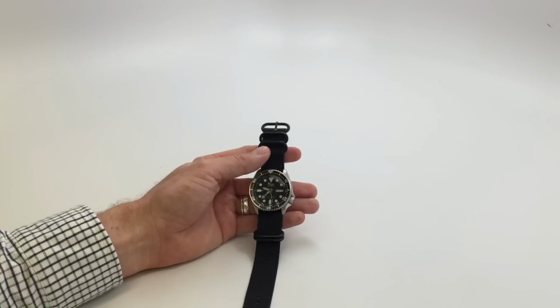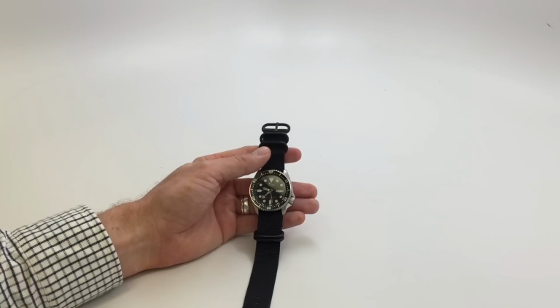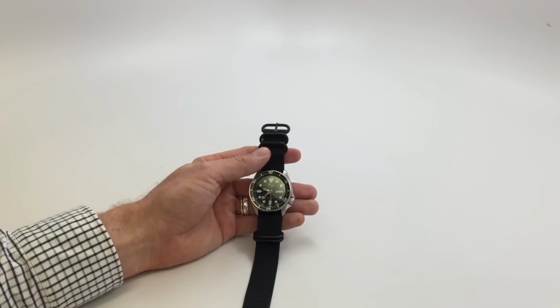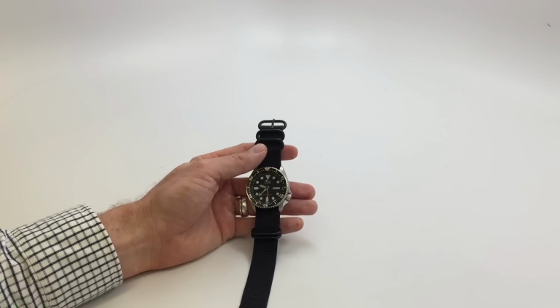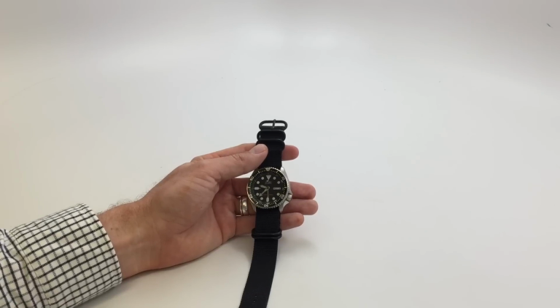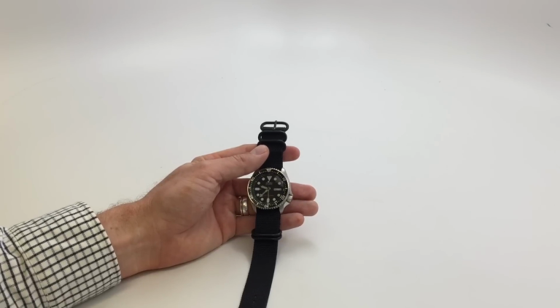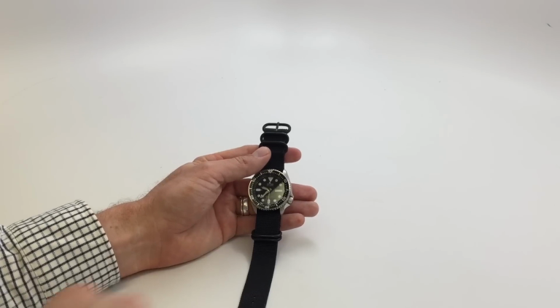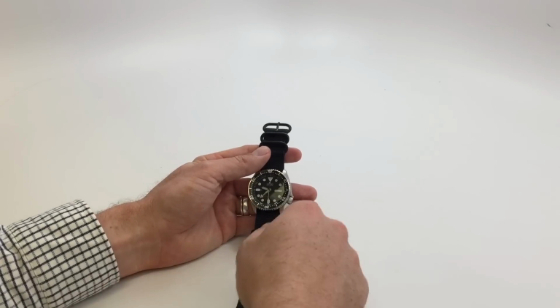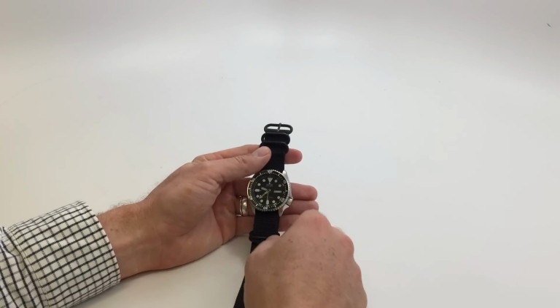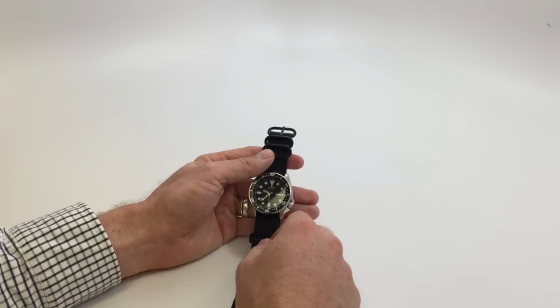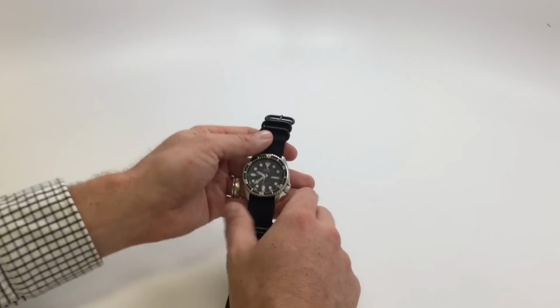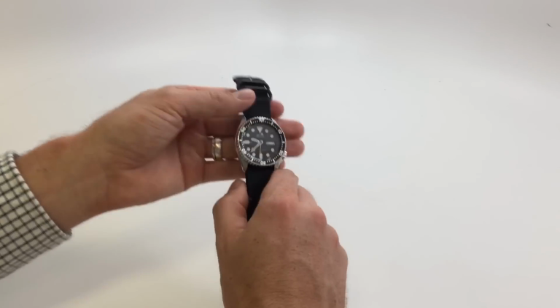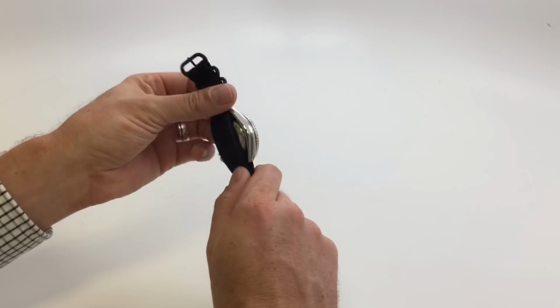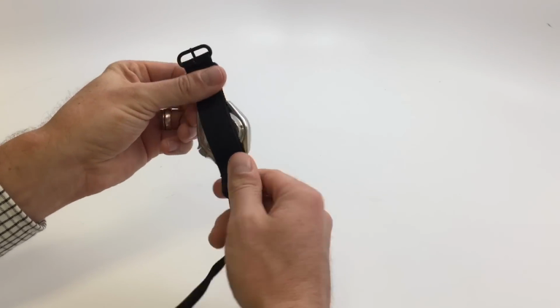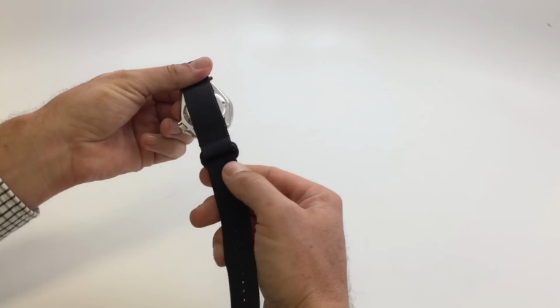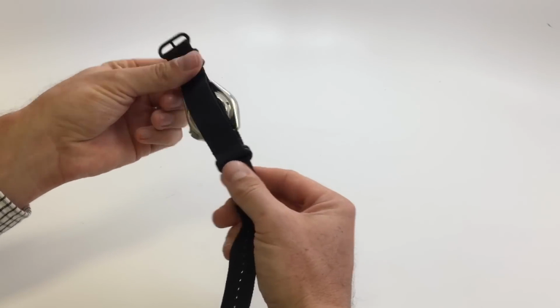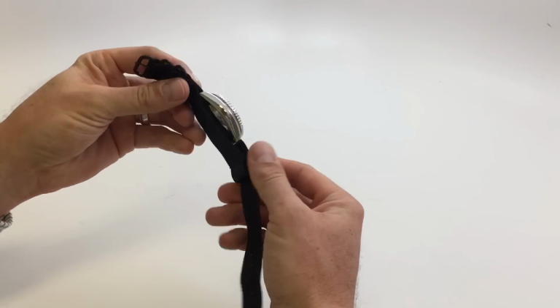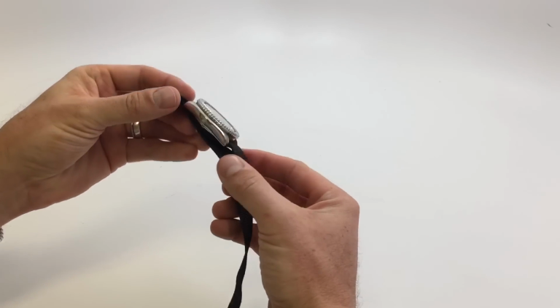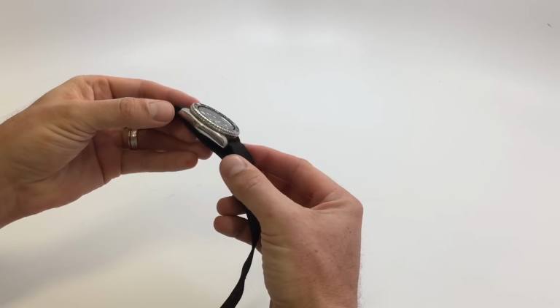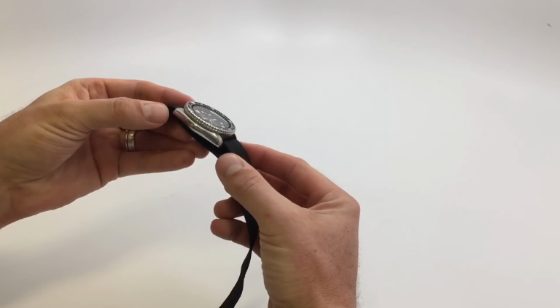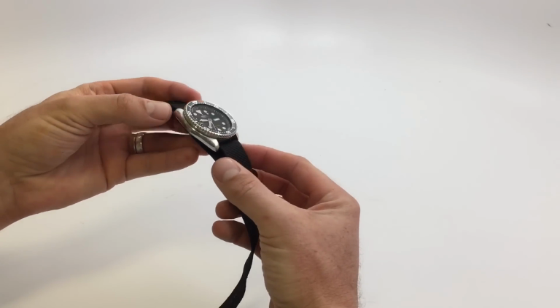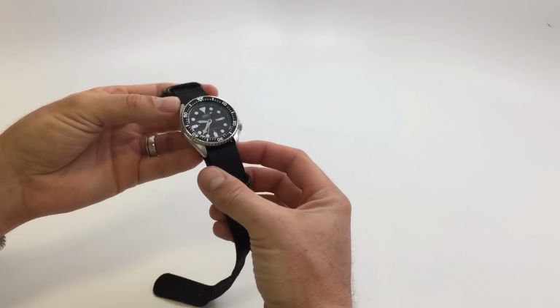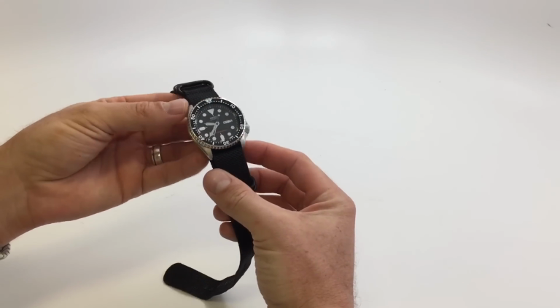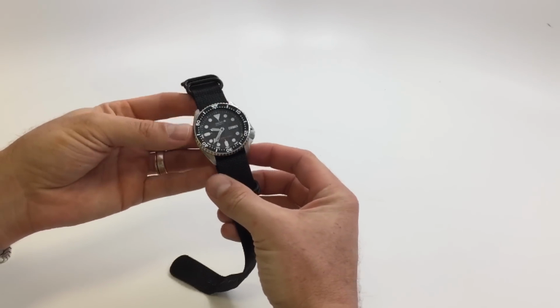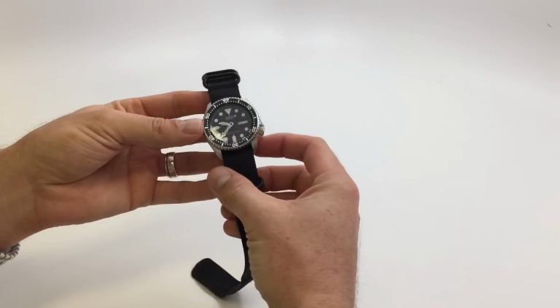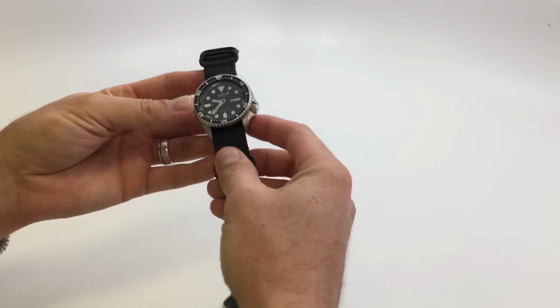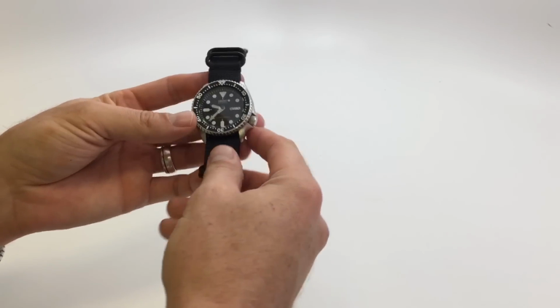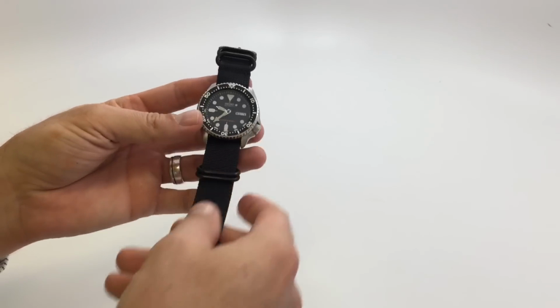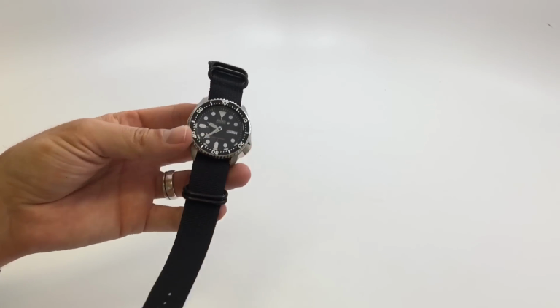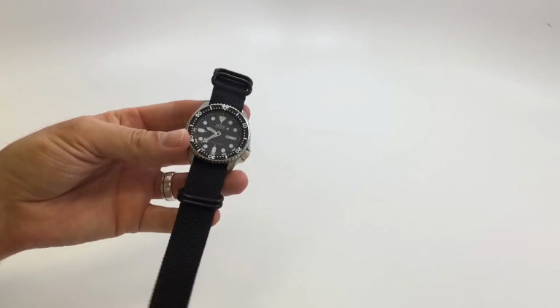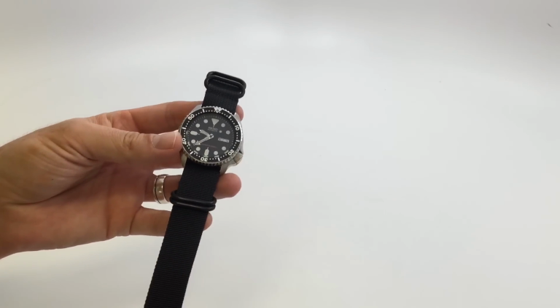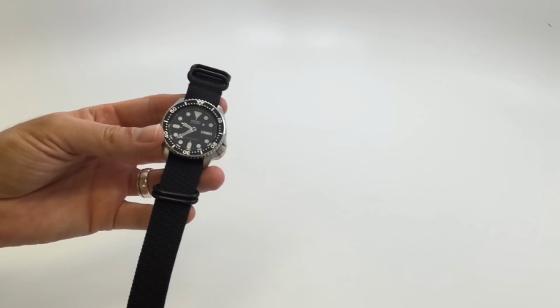Hey guys, this is my new Seiko SKX watch. I'm just going to be doing a kind of overview of it — I've had it now for about a month and I've liked it. There's kind of a funny story as to how I got it.